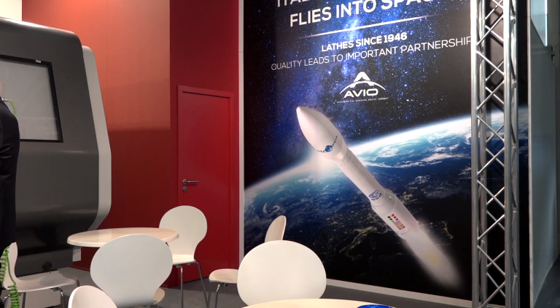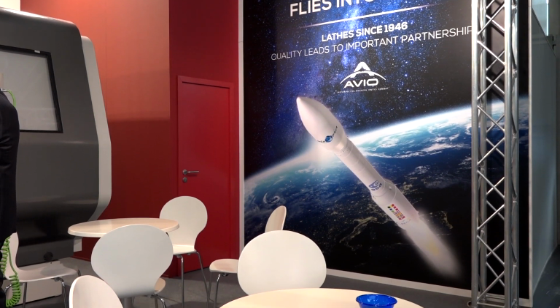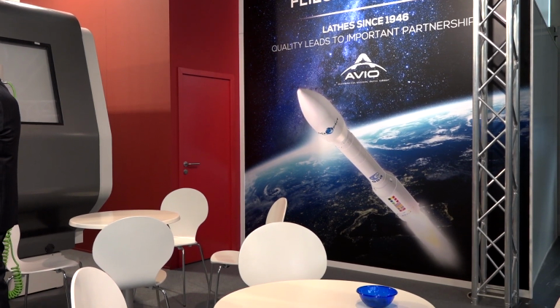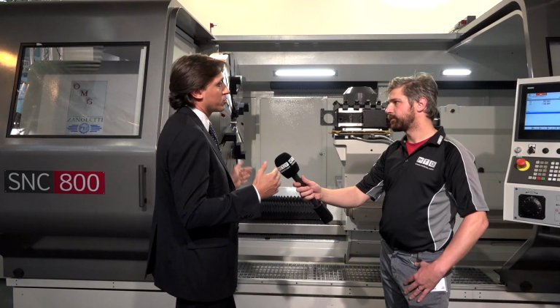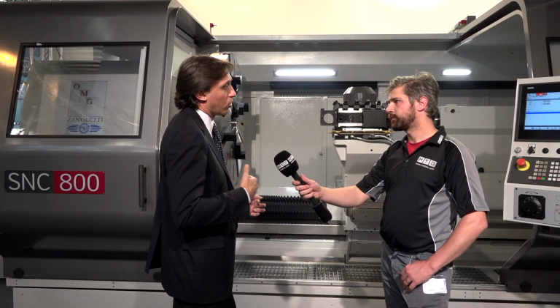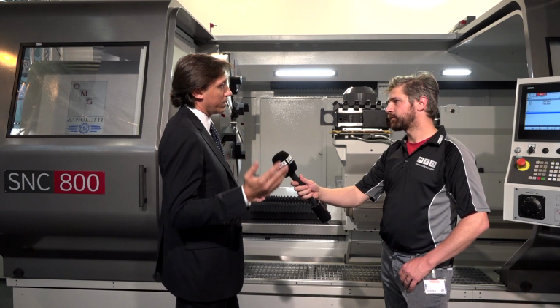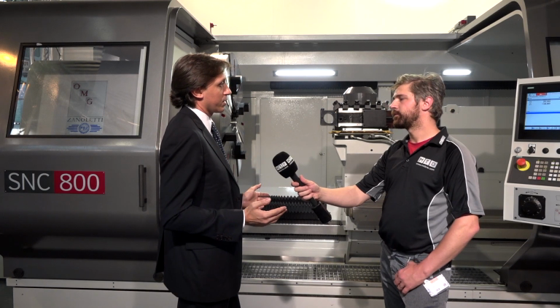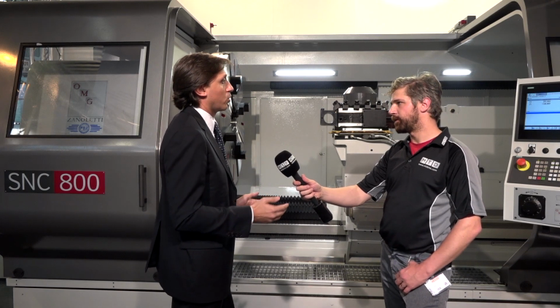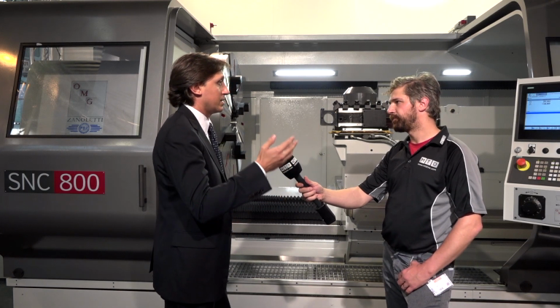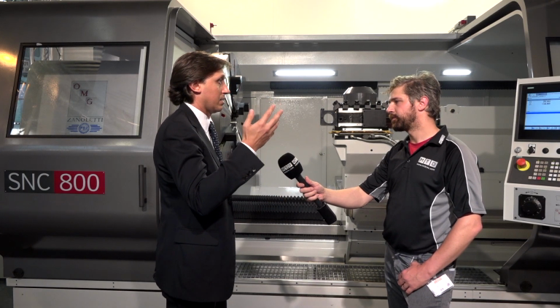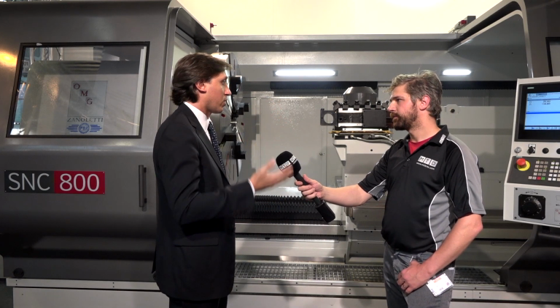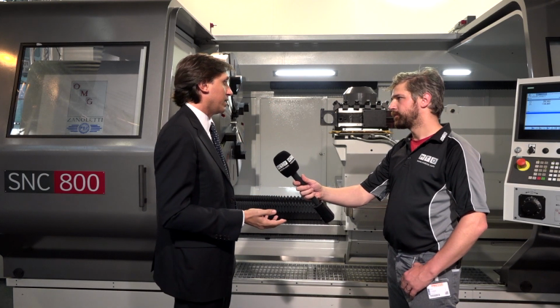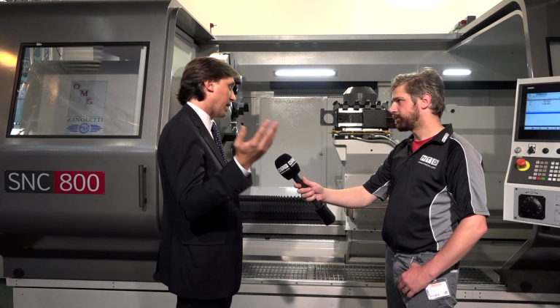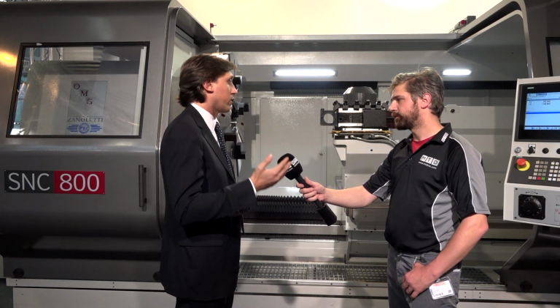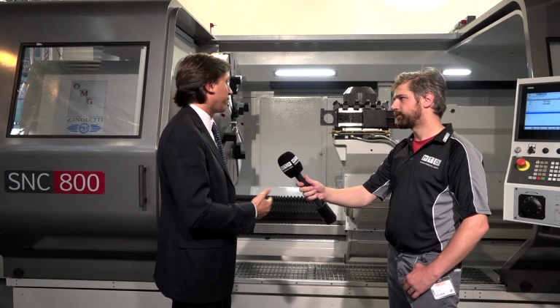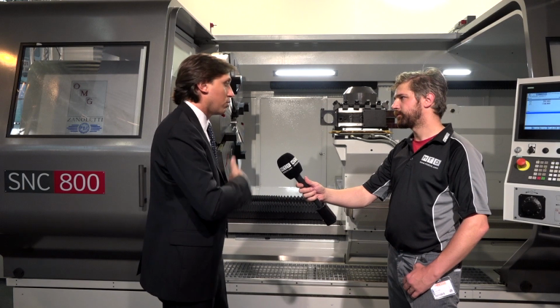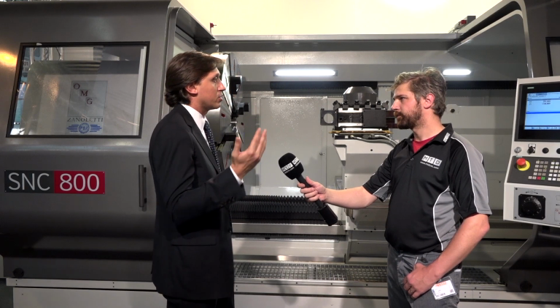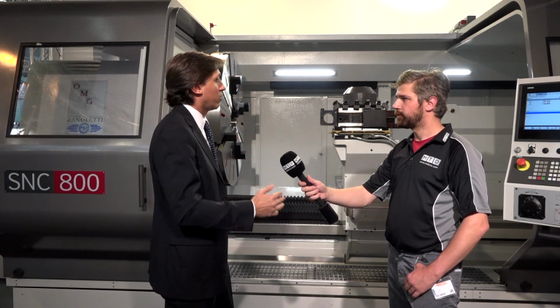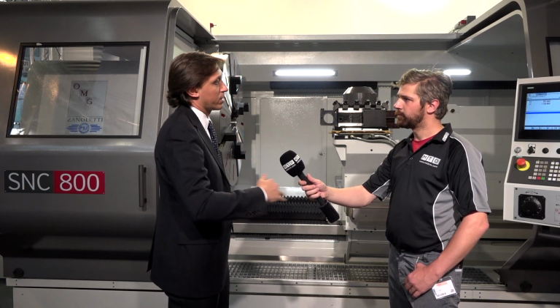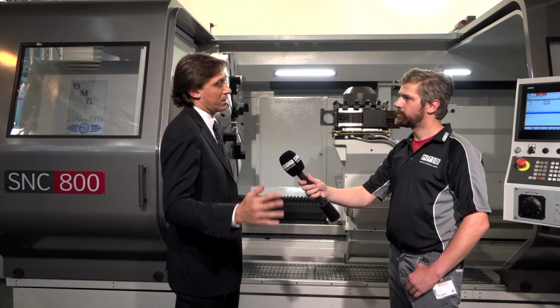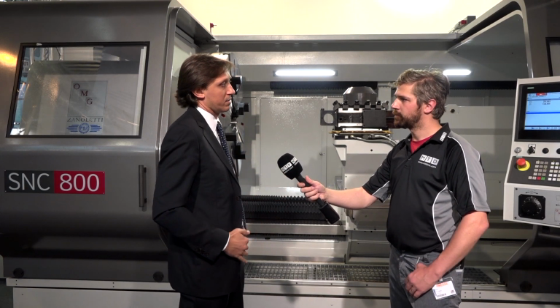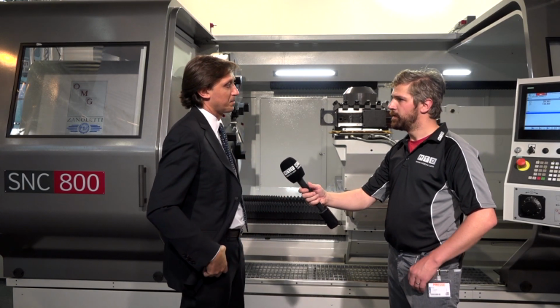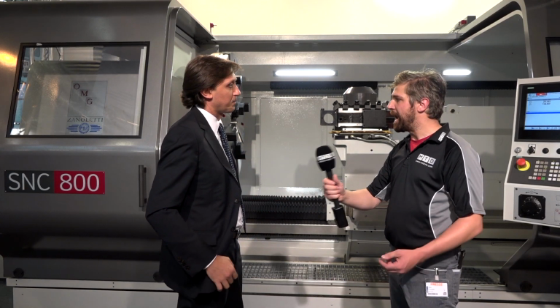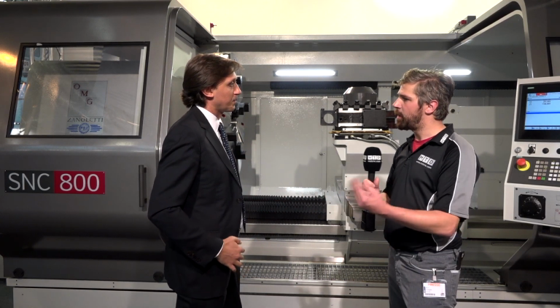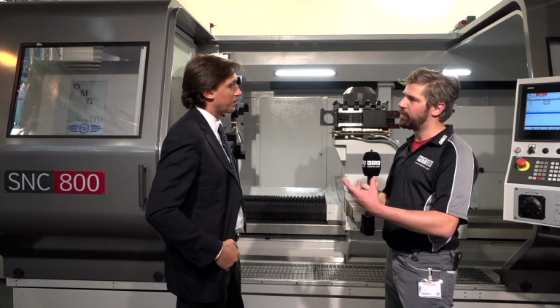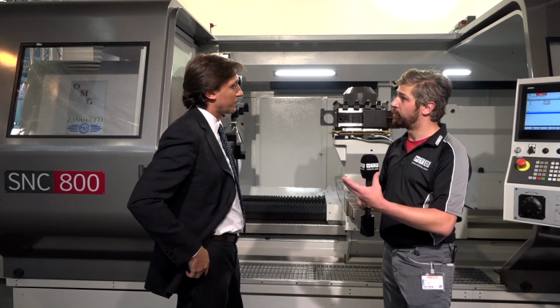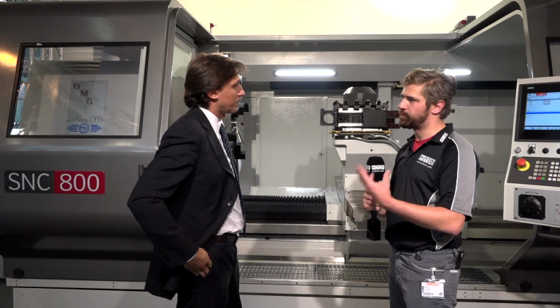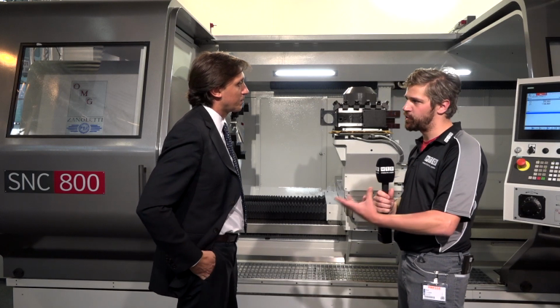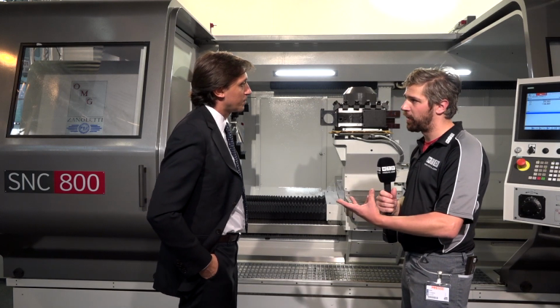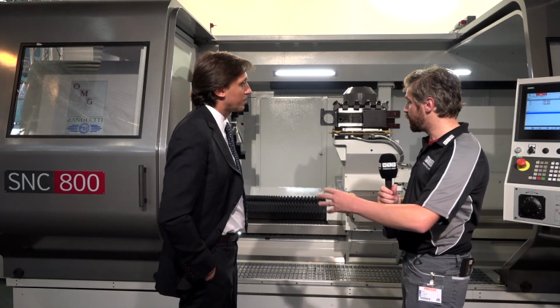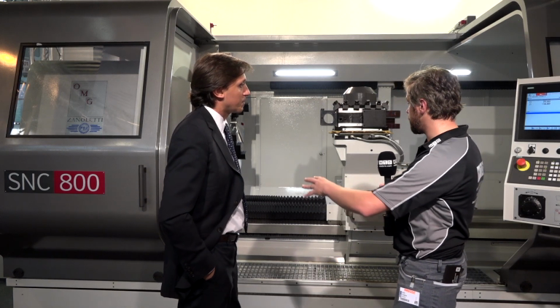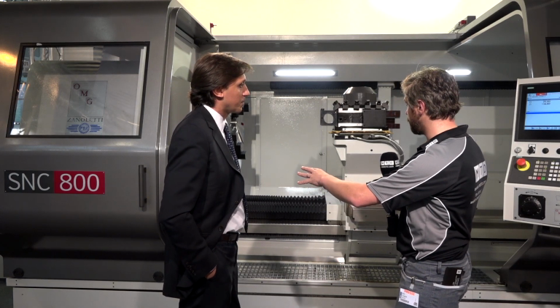We have a really wide range of products, starting from 500mm diameters up to one and a half meters, and from one meter length up to more than 20 meters. So our company can cover the full range of horizontal CNC machines.